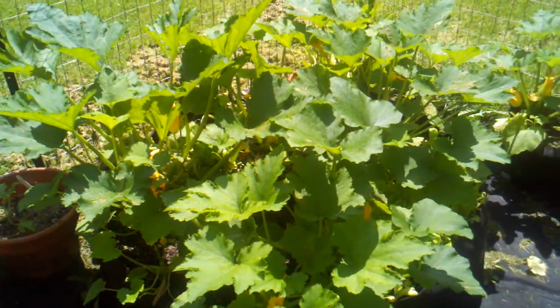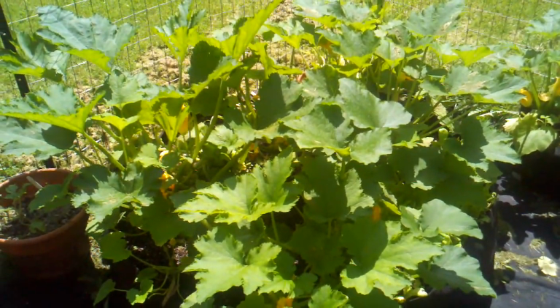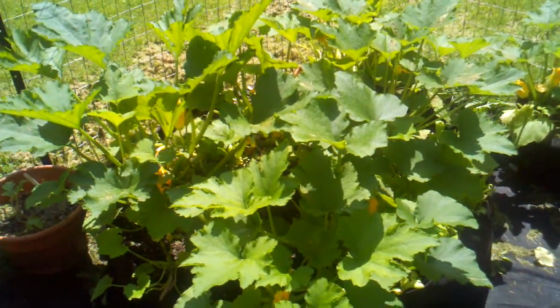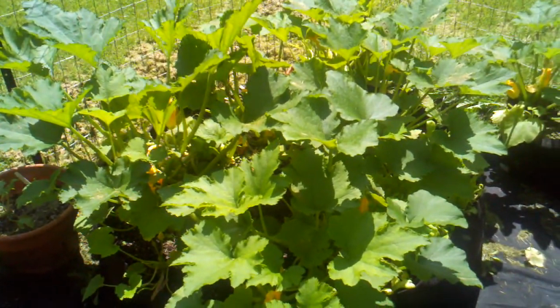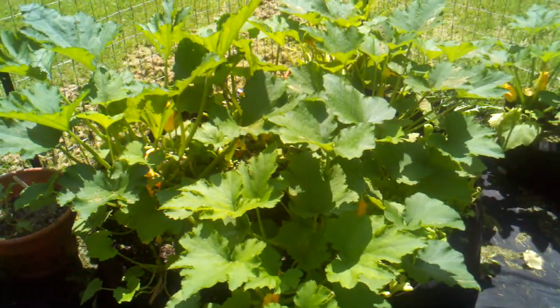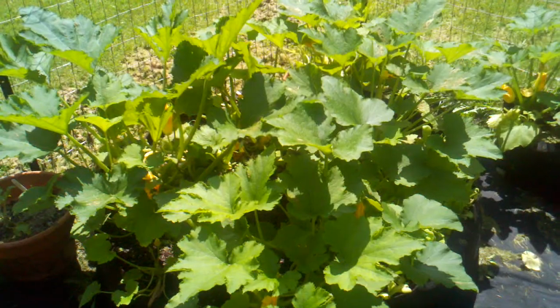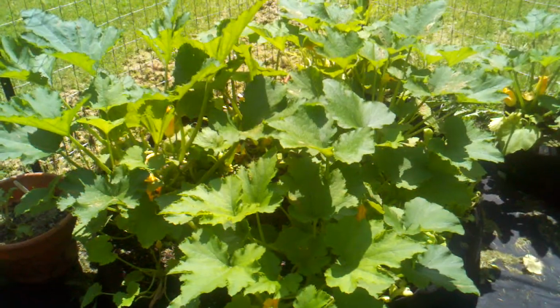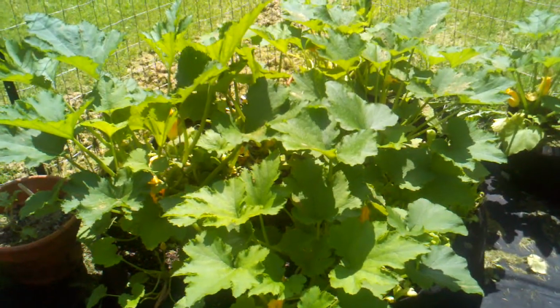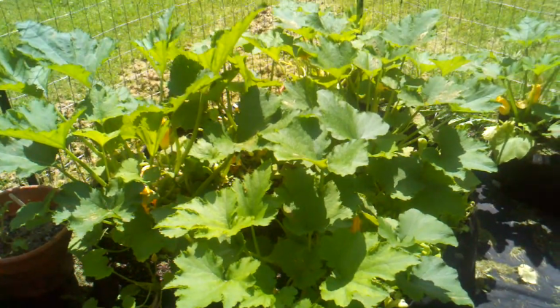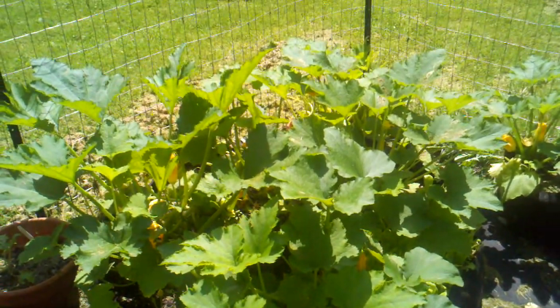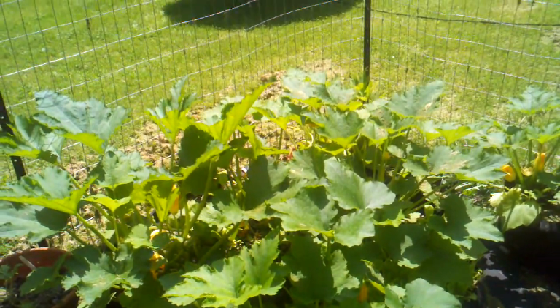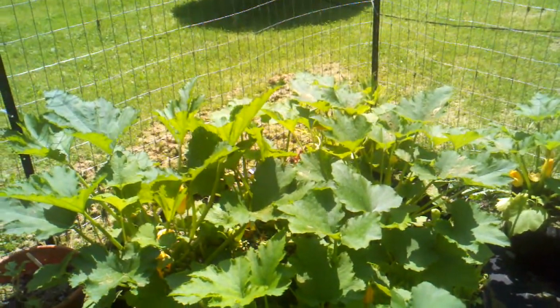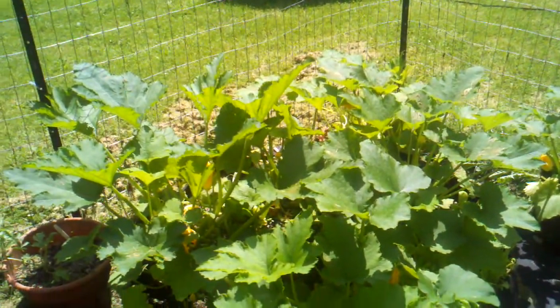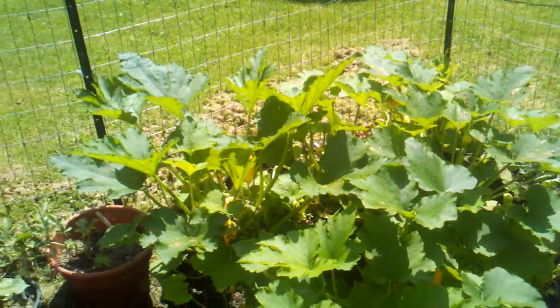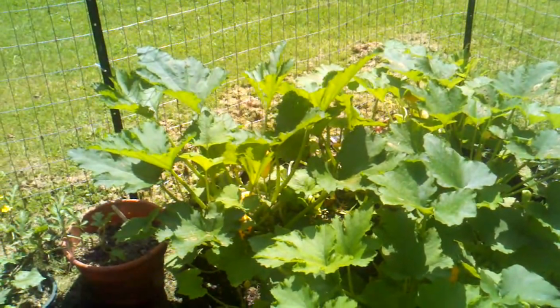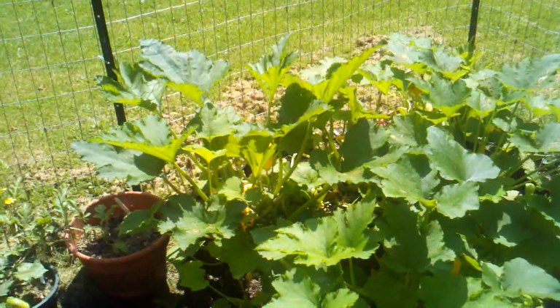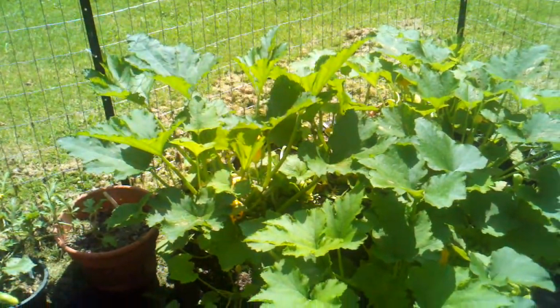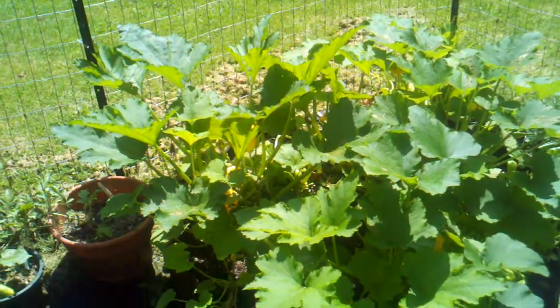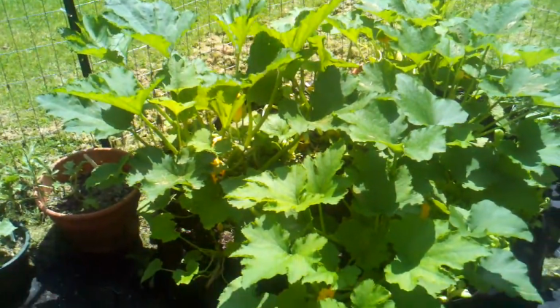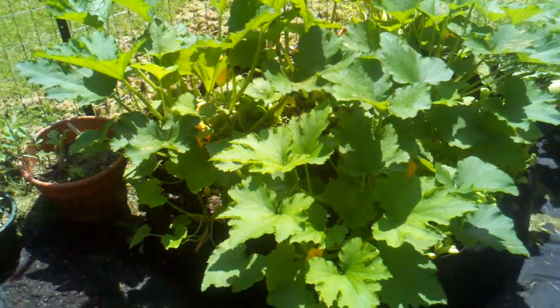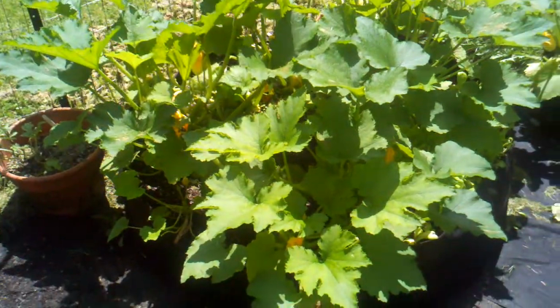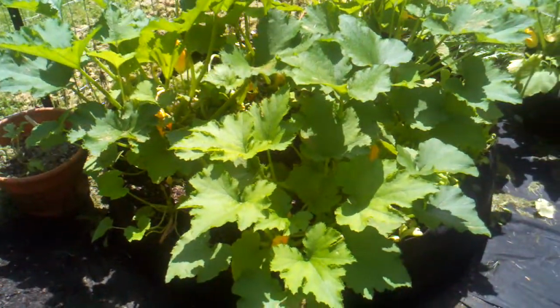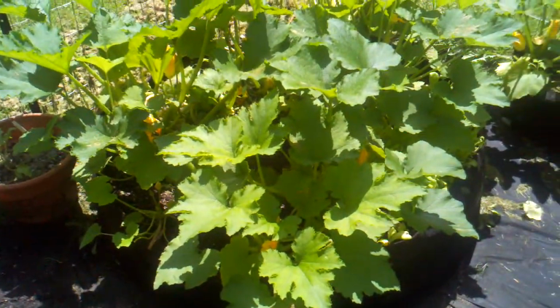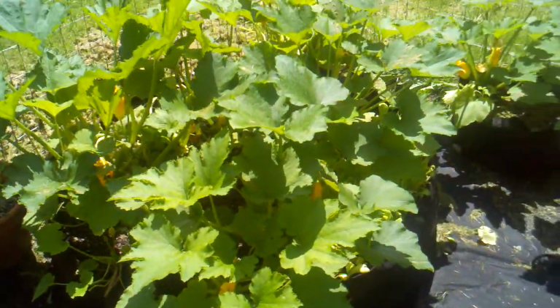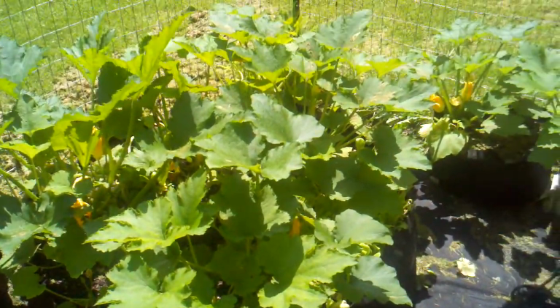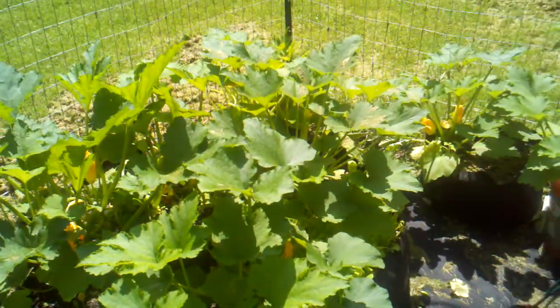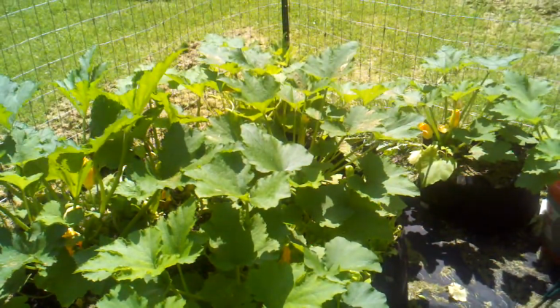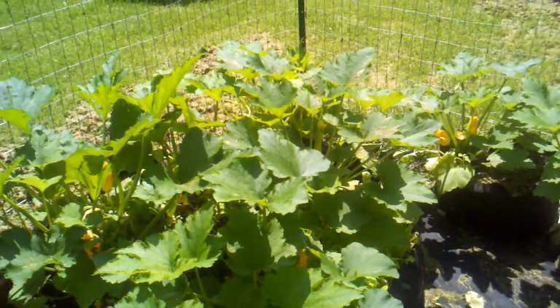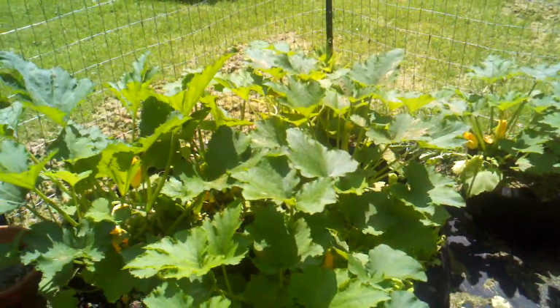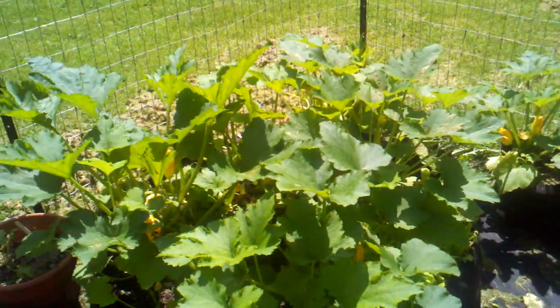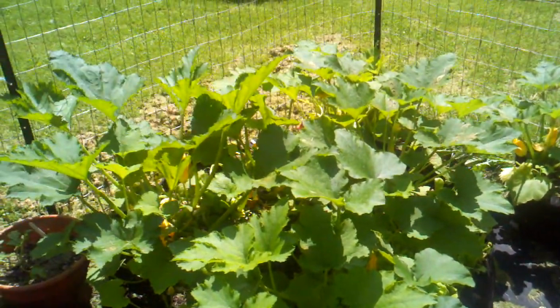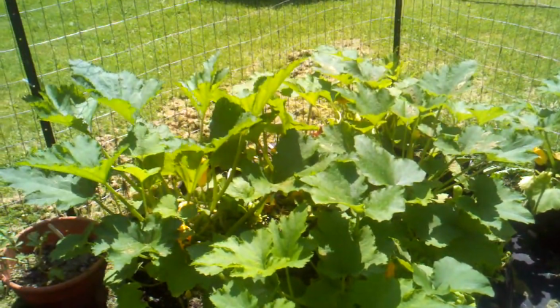This is a momentous day — we're cutting our first zucchini! You seasoned gardeners might think this is silly, but if you're a newbie gardener, there is nothing like it. Look how stunning this bed has done.